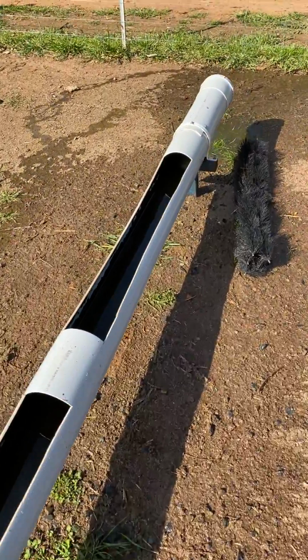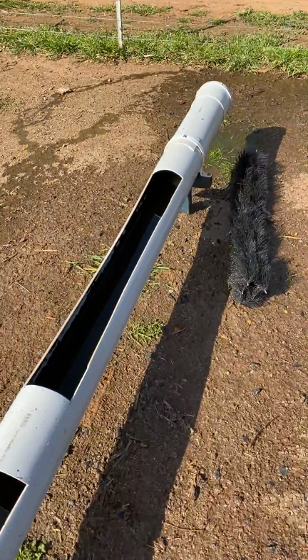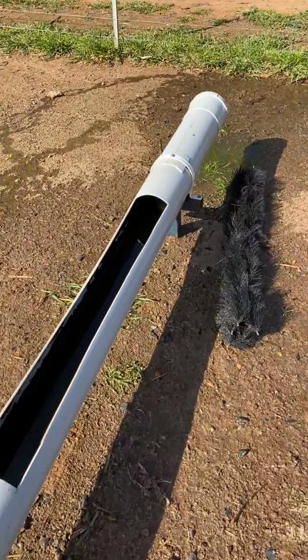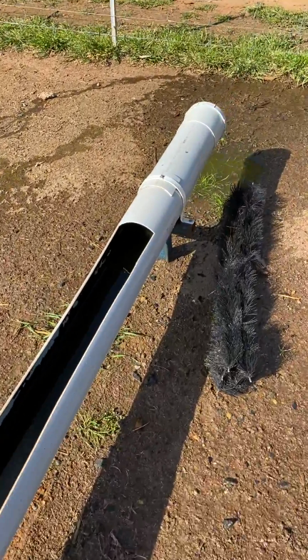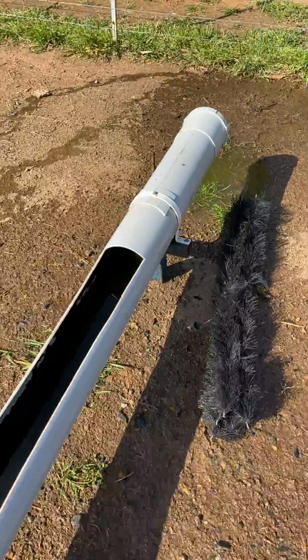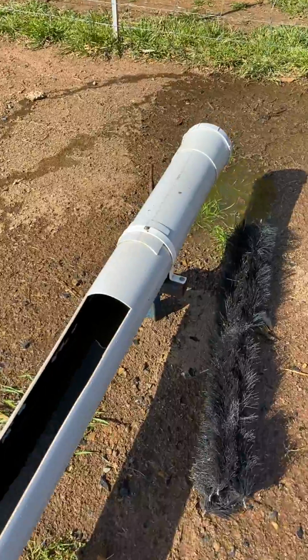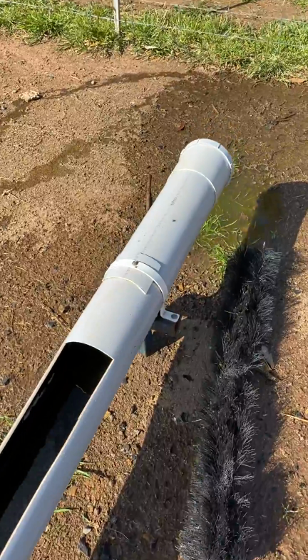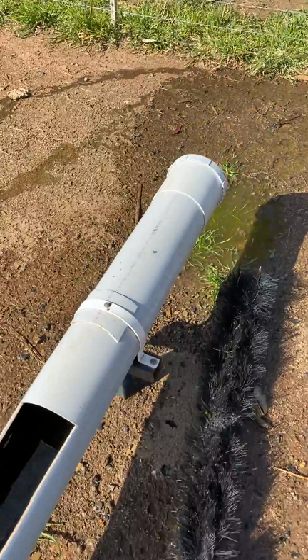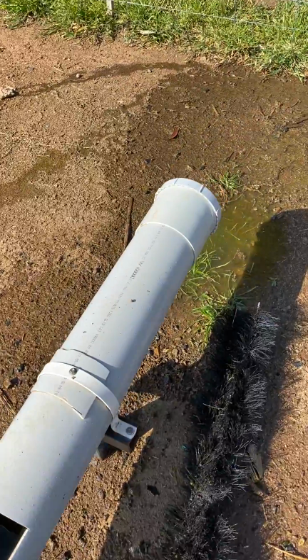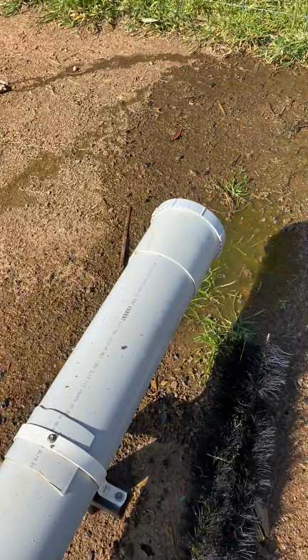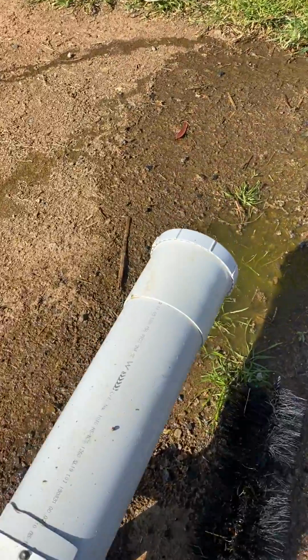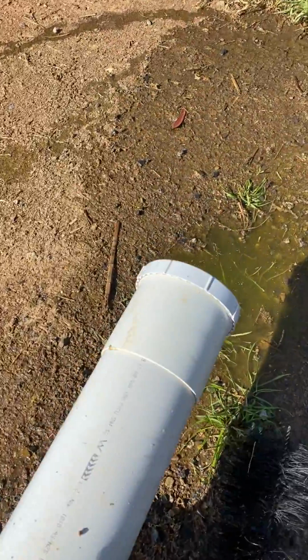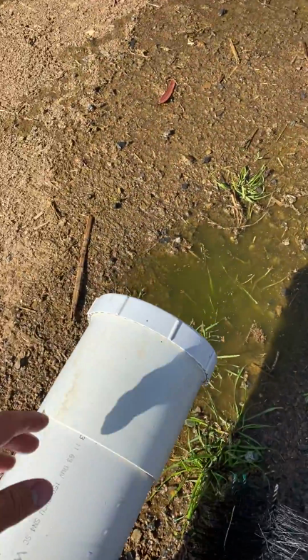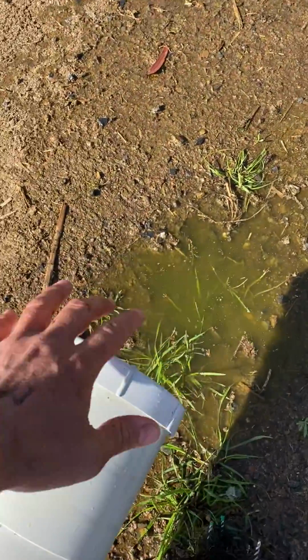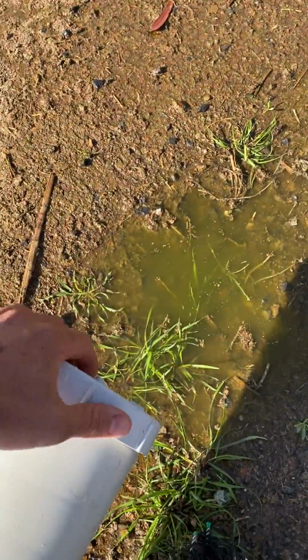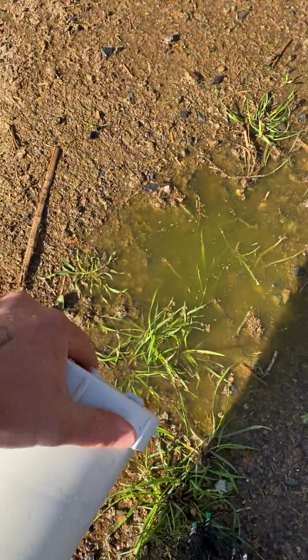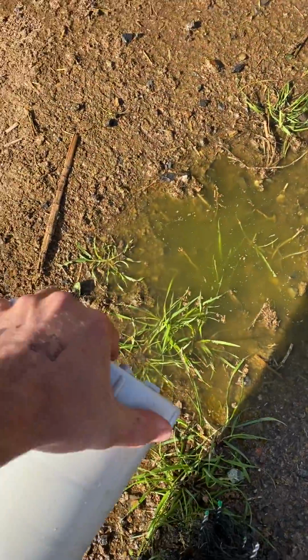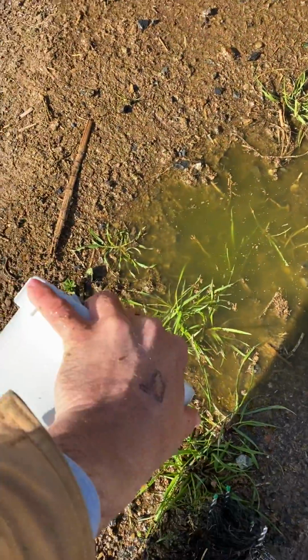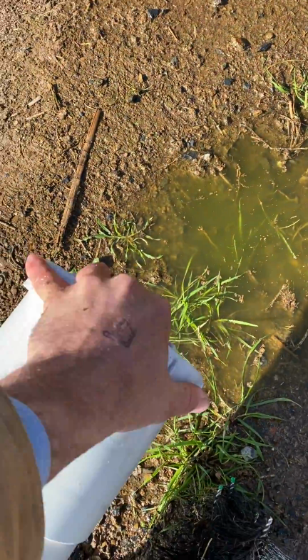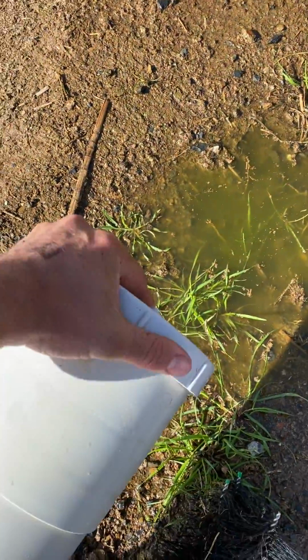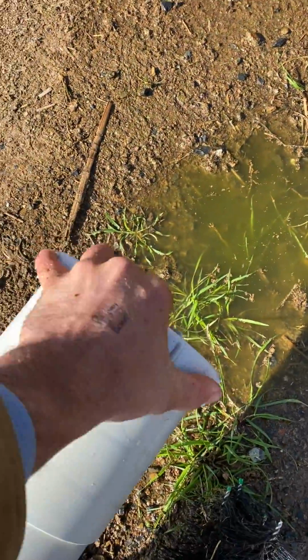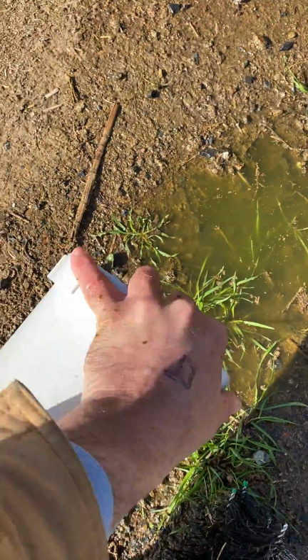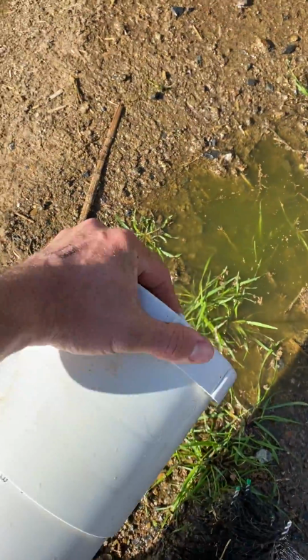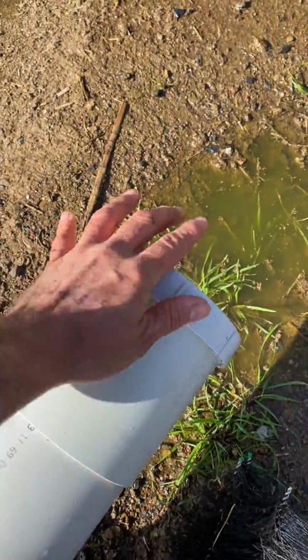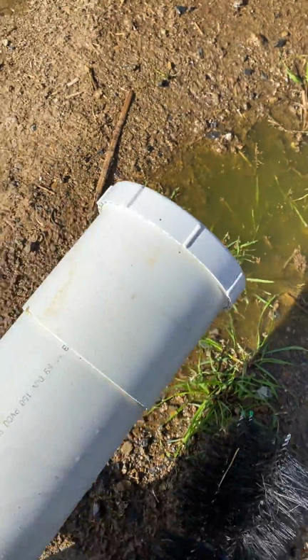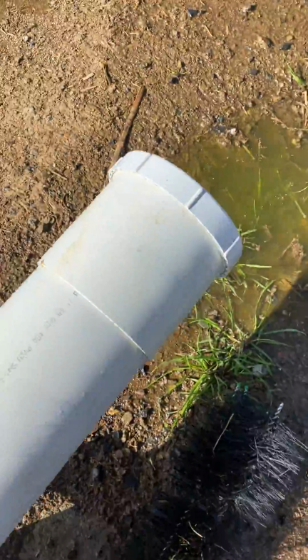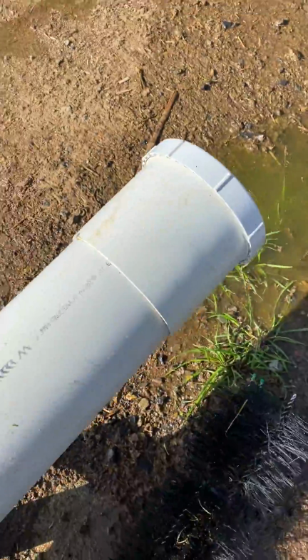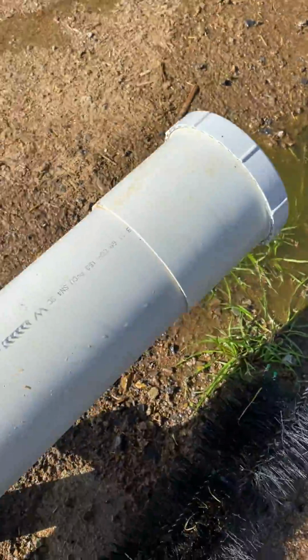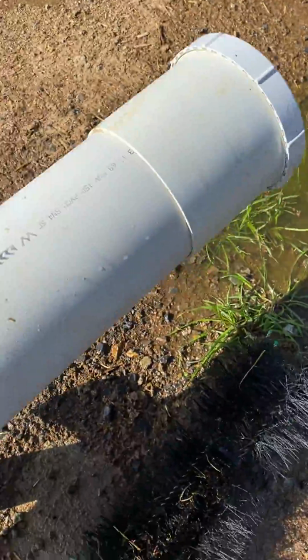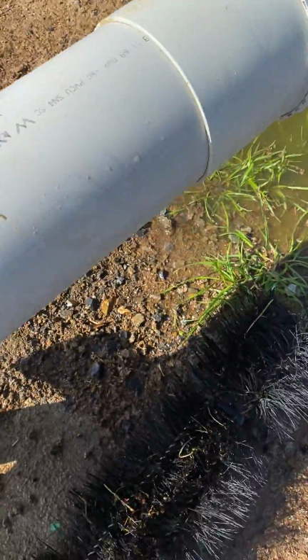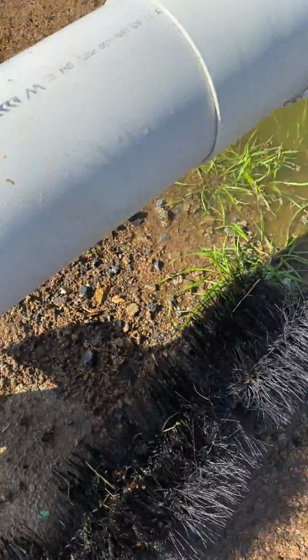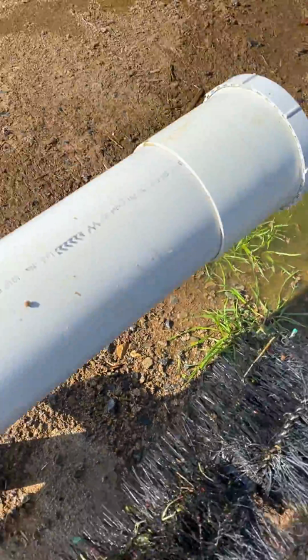At the discharge end there's a screw cap which you can just unscrew to let the water out, making it very quick and easy to clean the troughs.